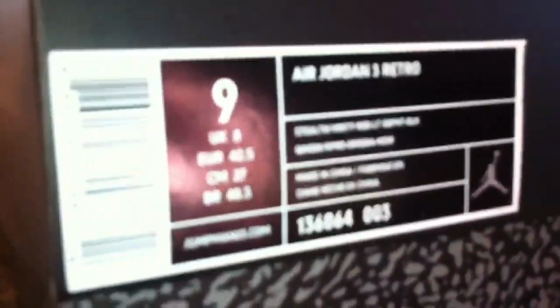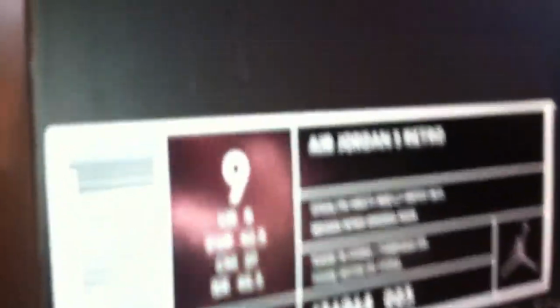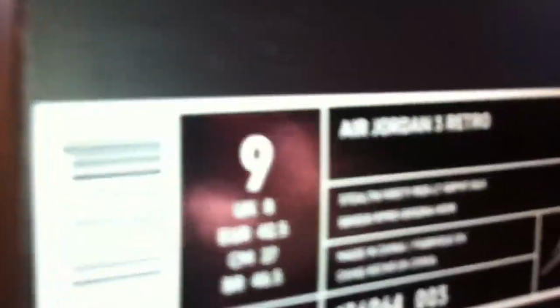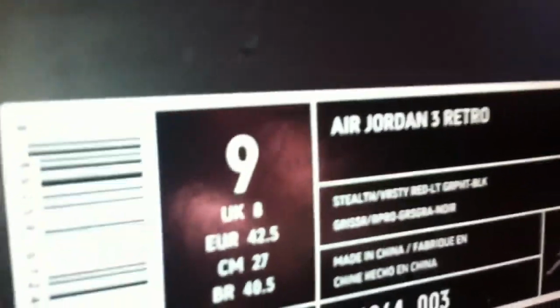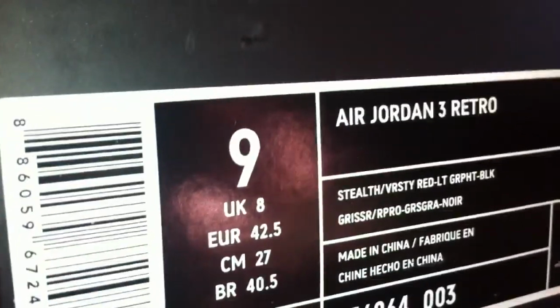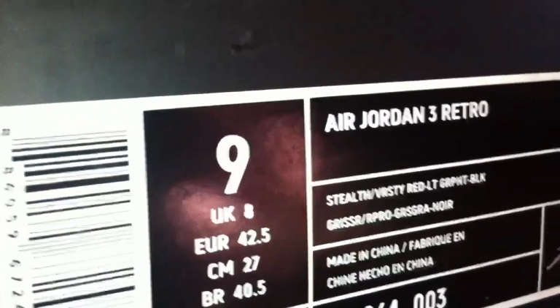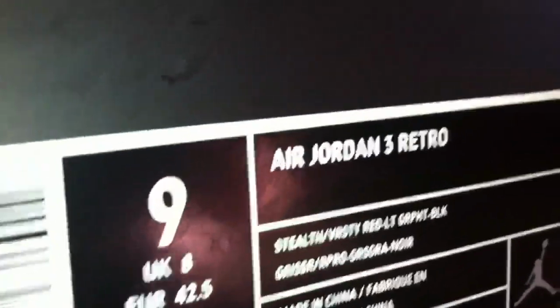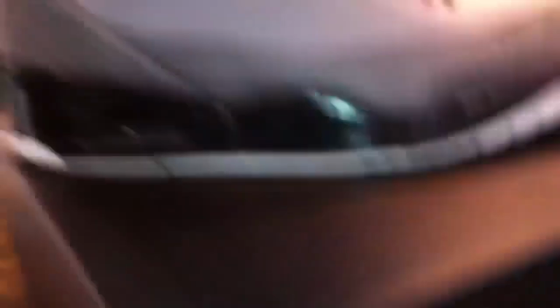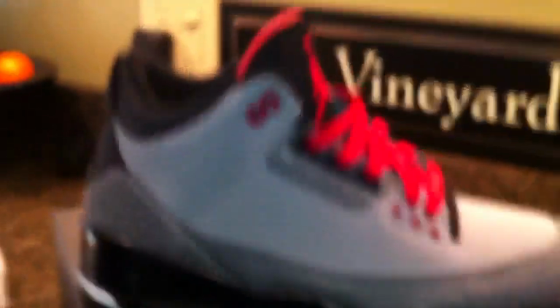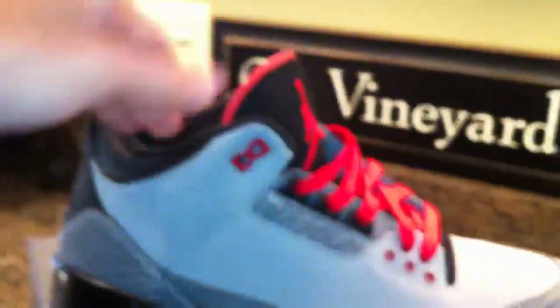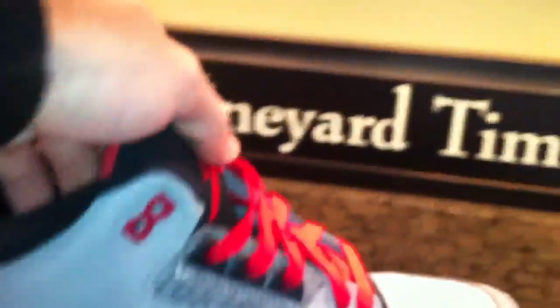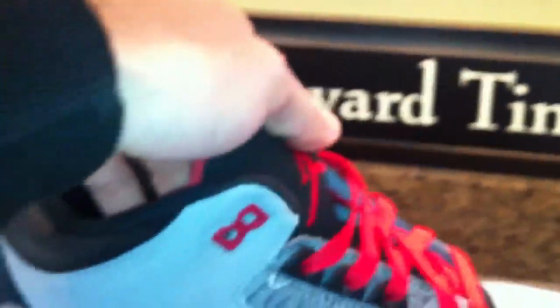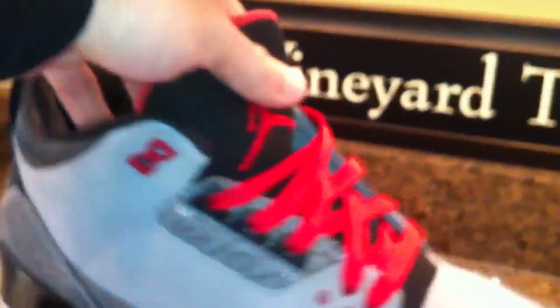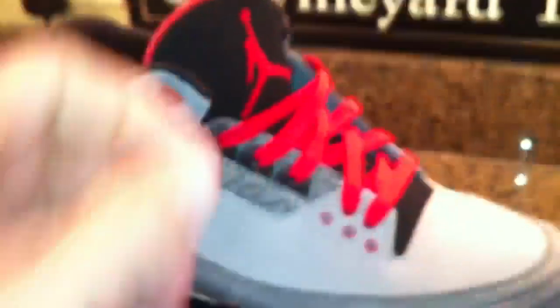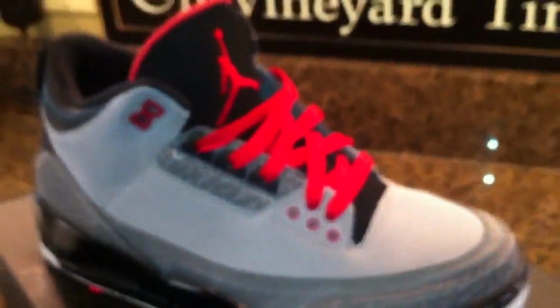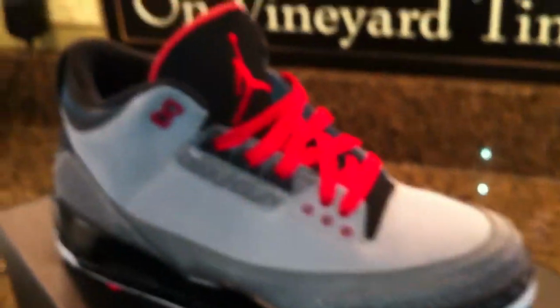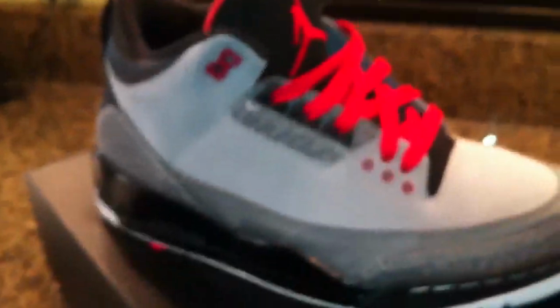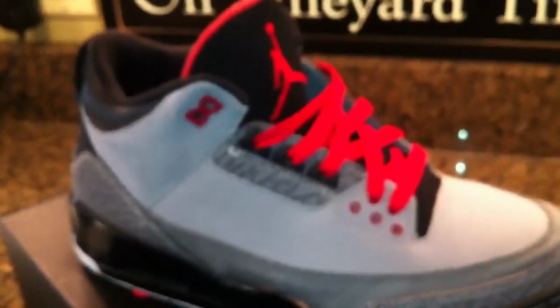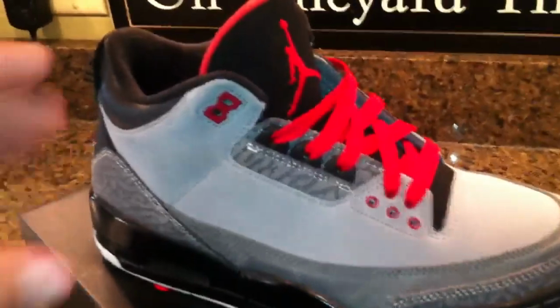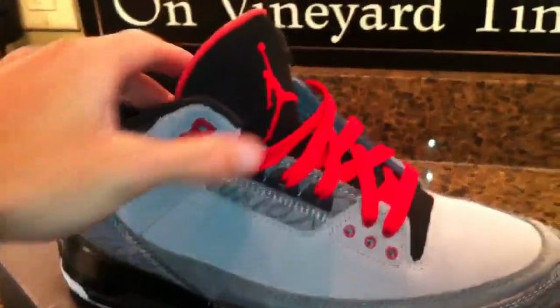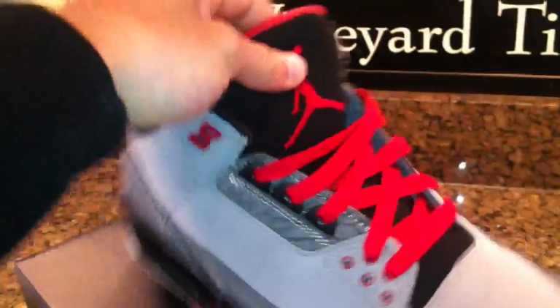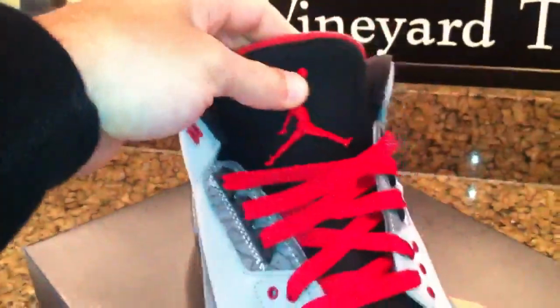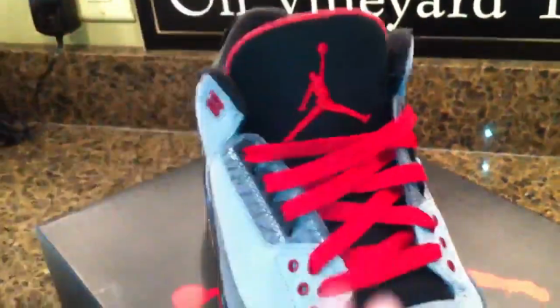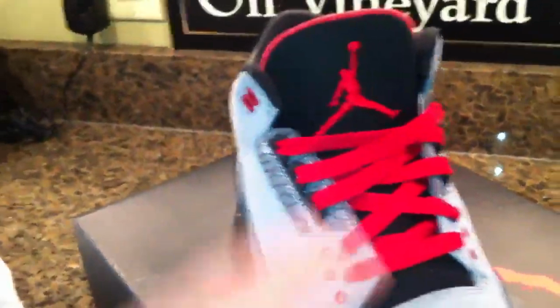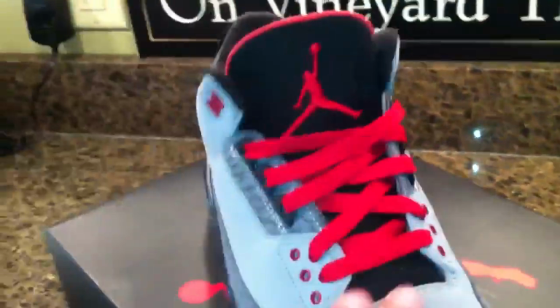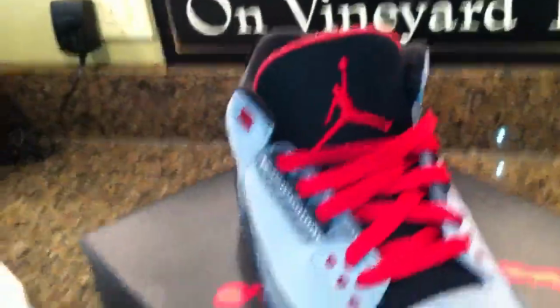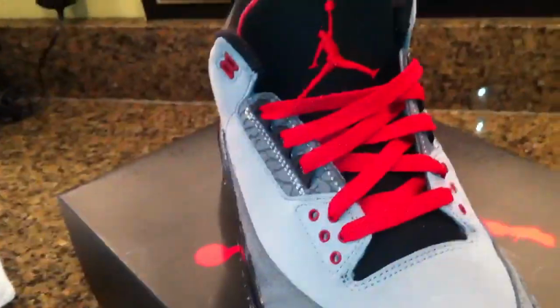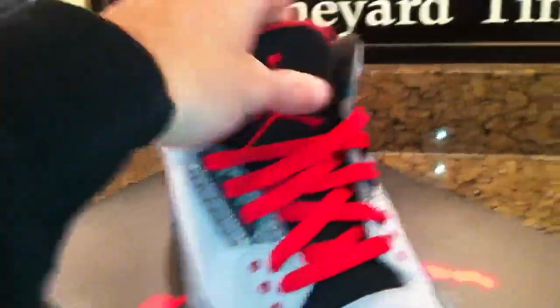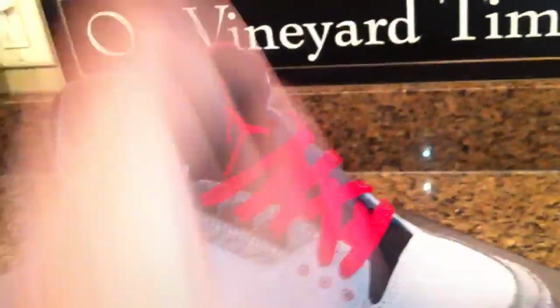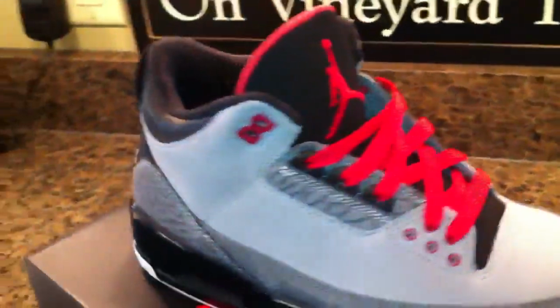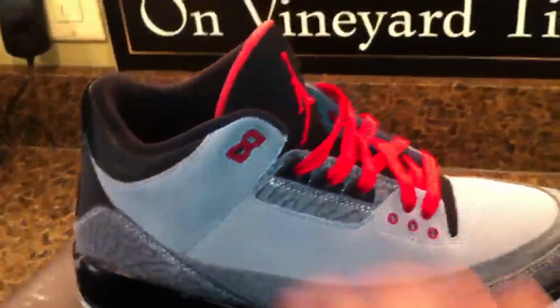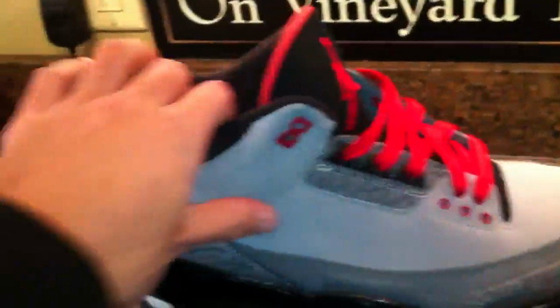Size 9. Air Jordan 3 Retro. Really, really comfortable shoes. I didn't realize they were so comfortable, but they're definitely comfortable. Worth wearing, in cool colors.